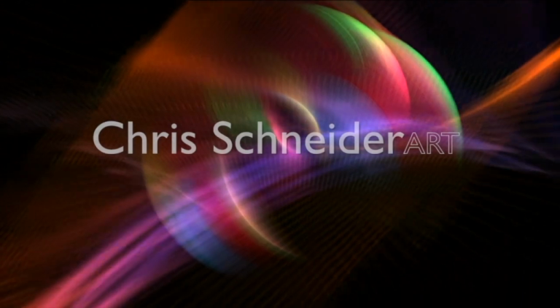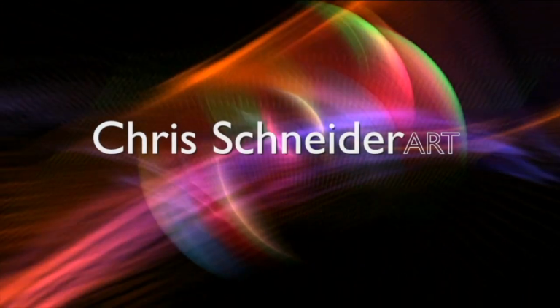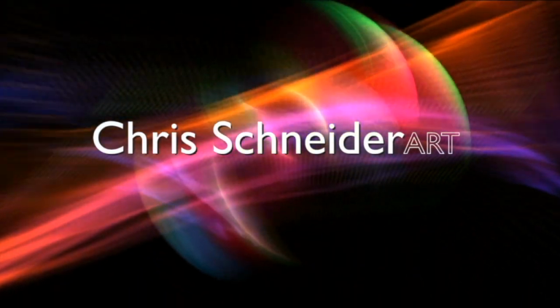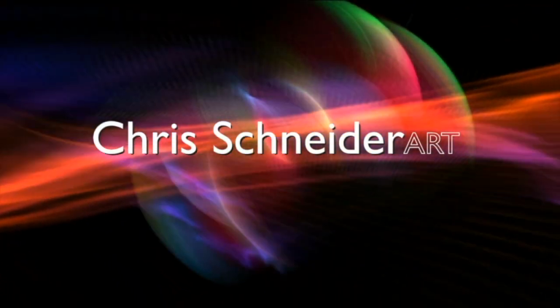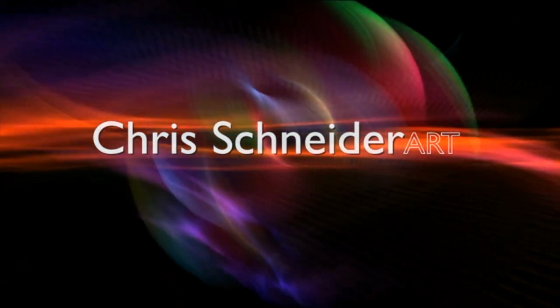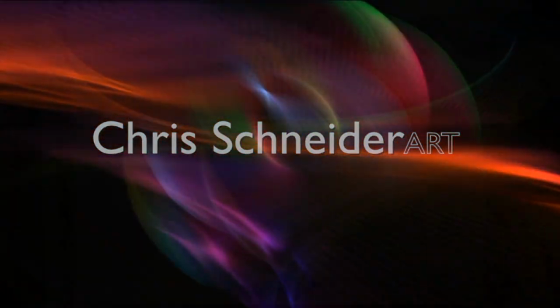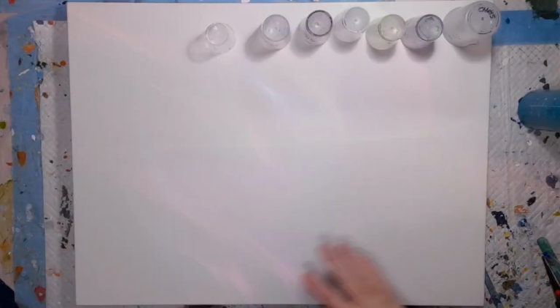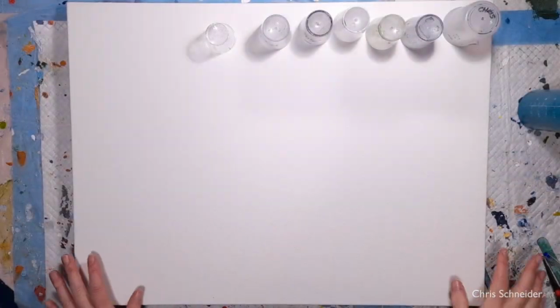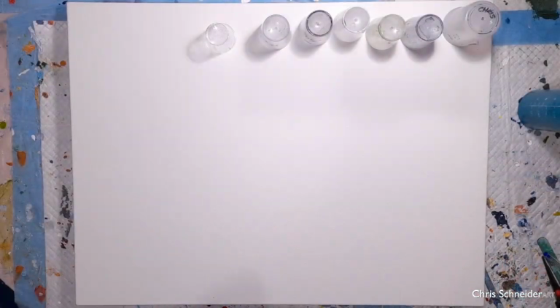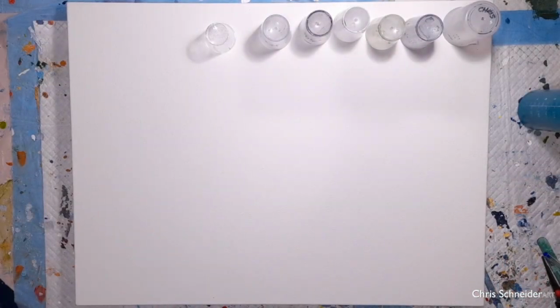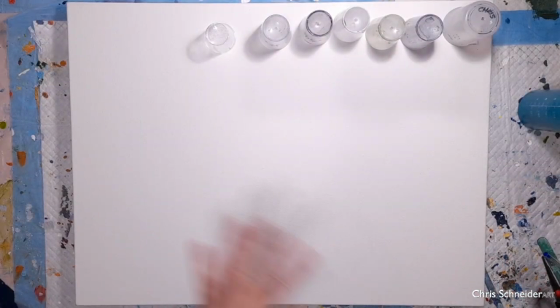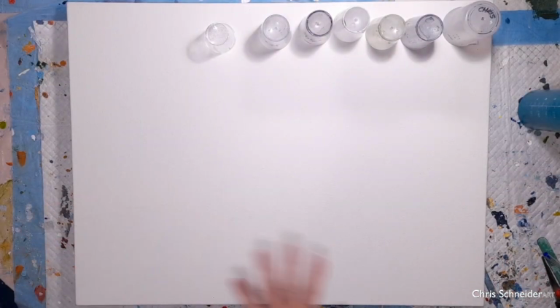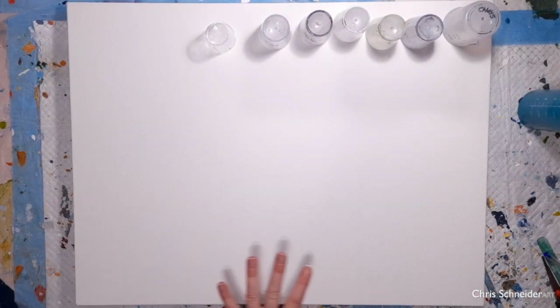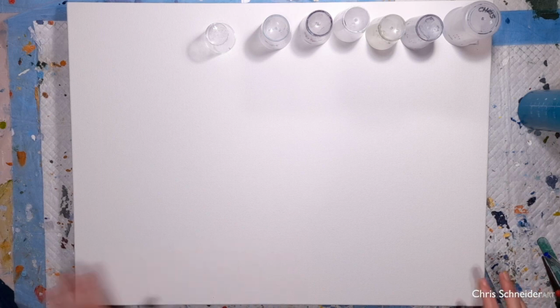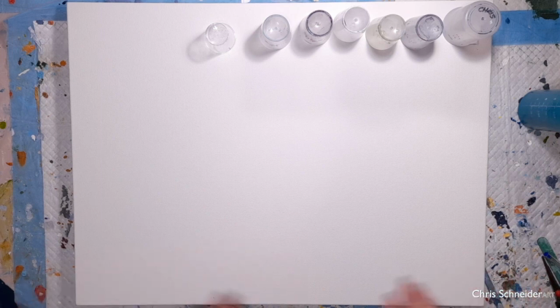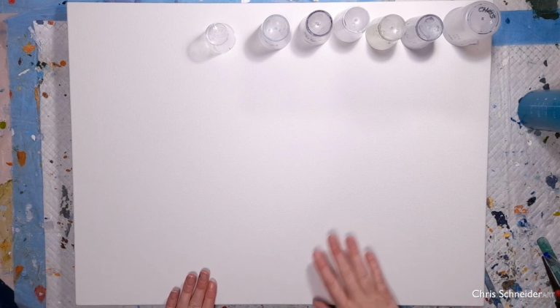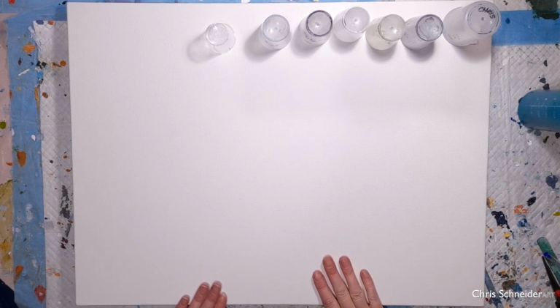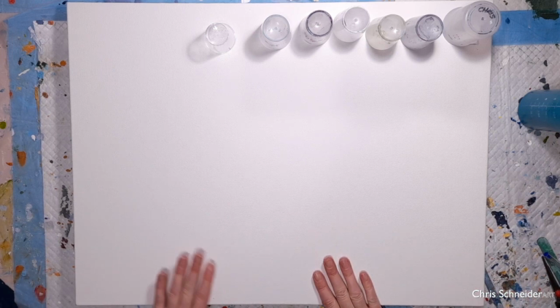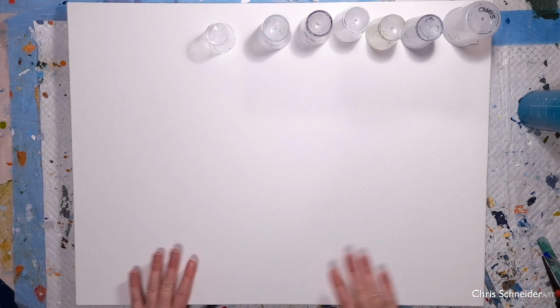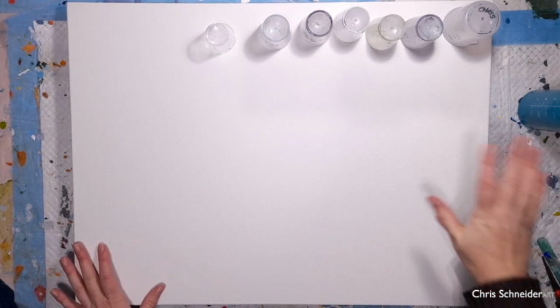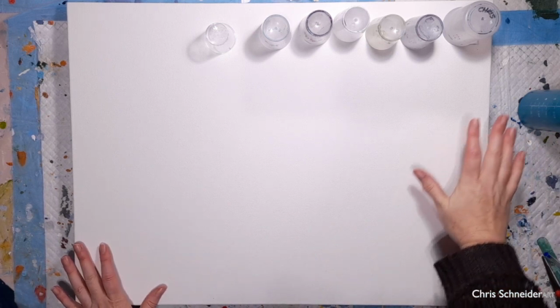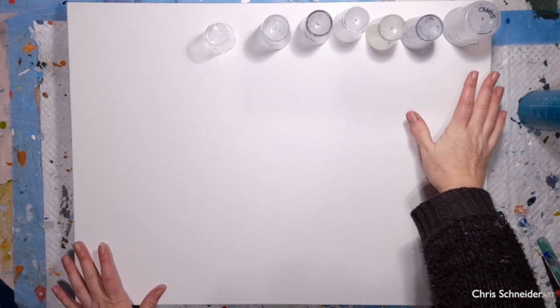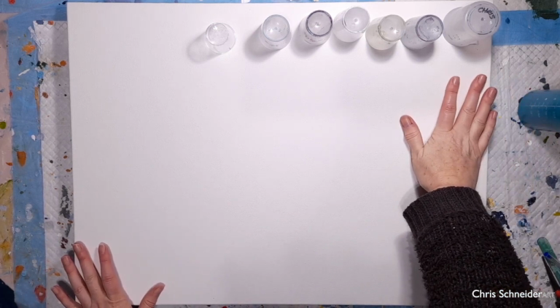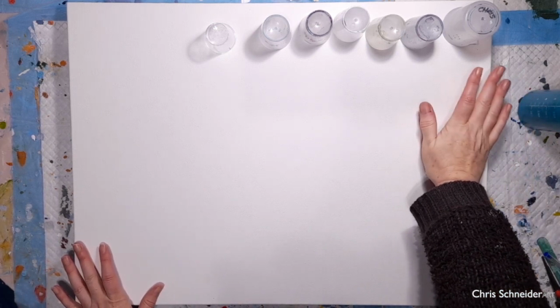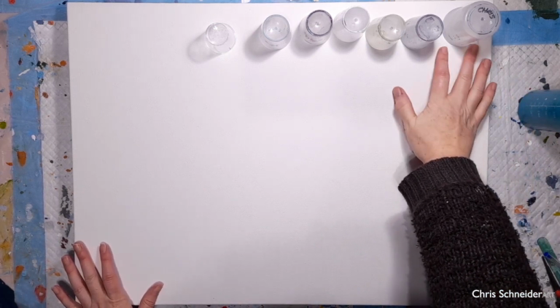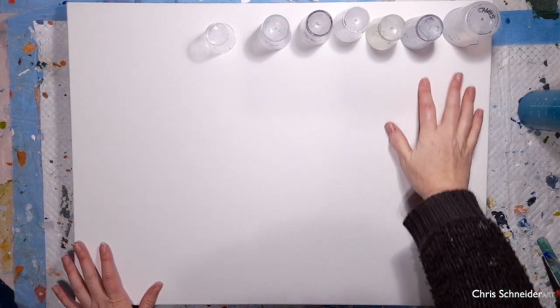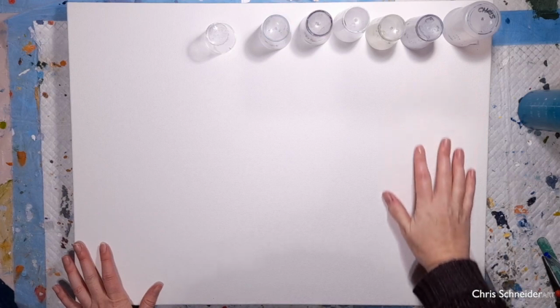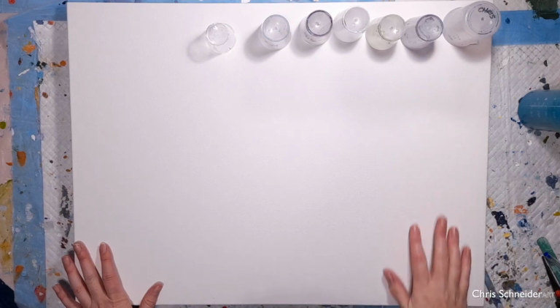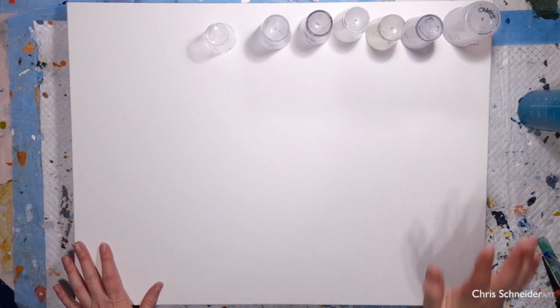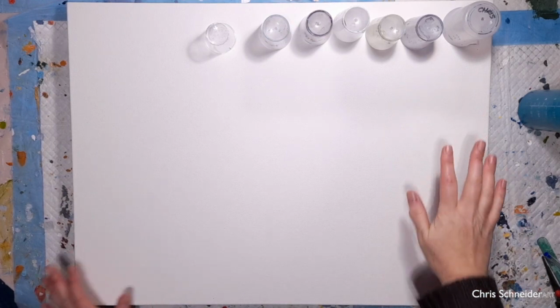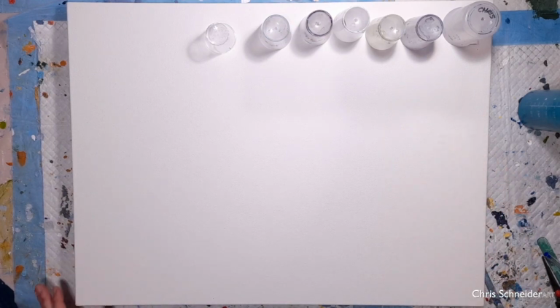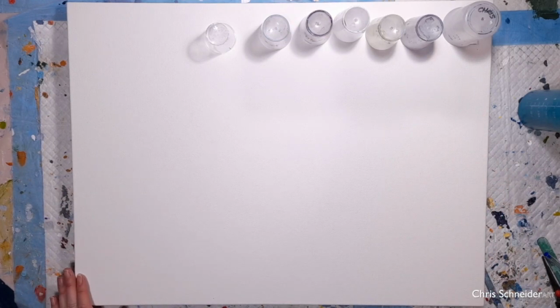Hi, it's Chris and I'm based in the UK. I'm doing a seascape today. For anybody who follows me, you know that I usually do my seascapes with rocky shorelines, and this is what I'm going to do today.